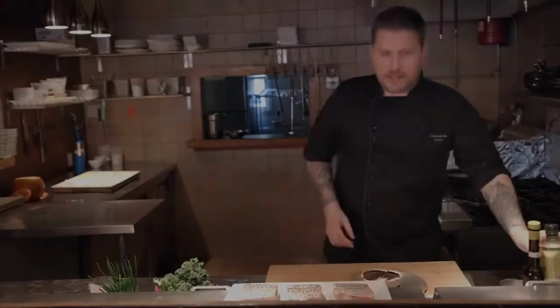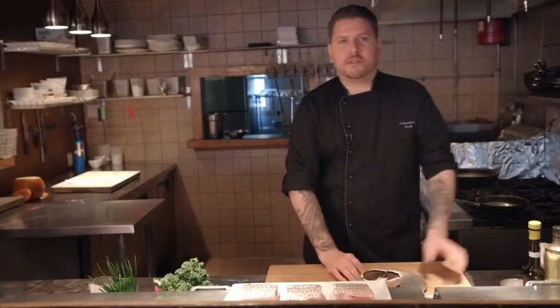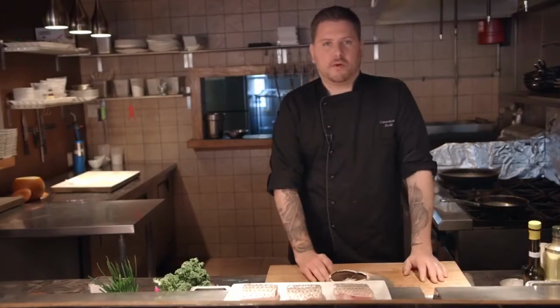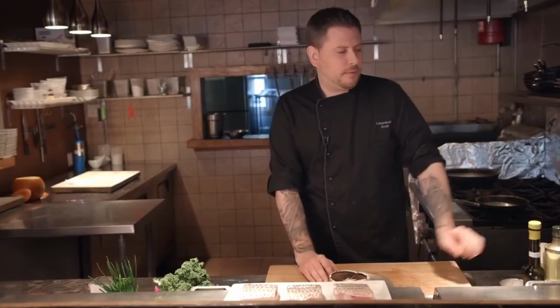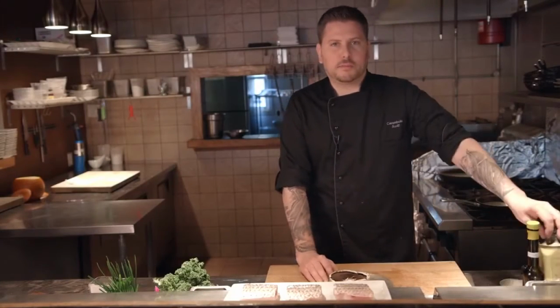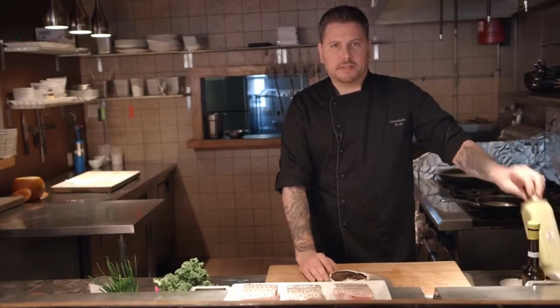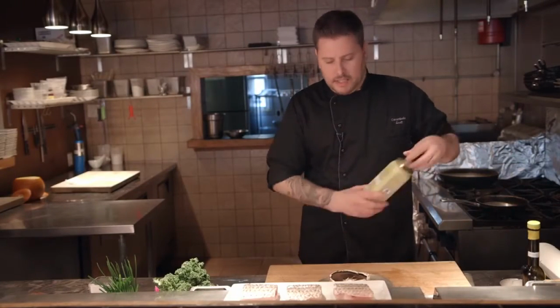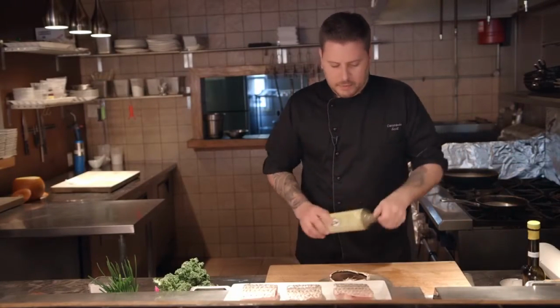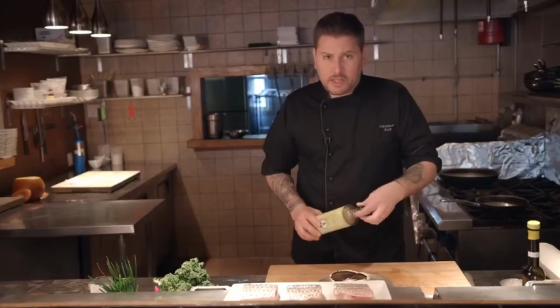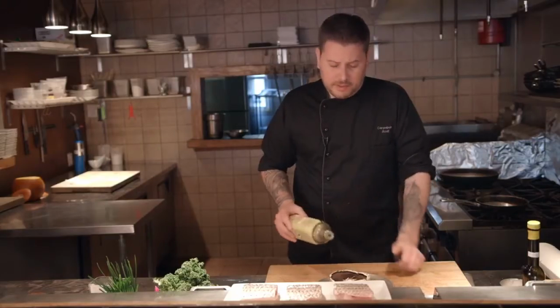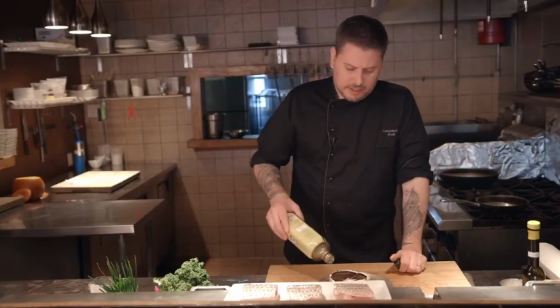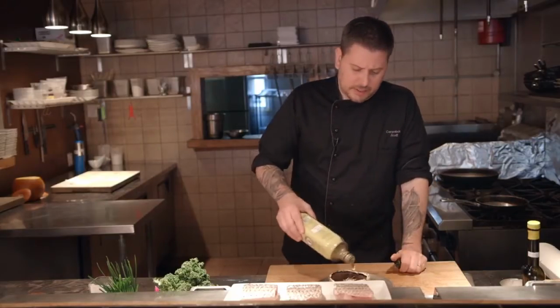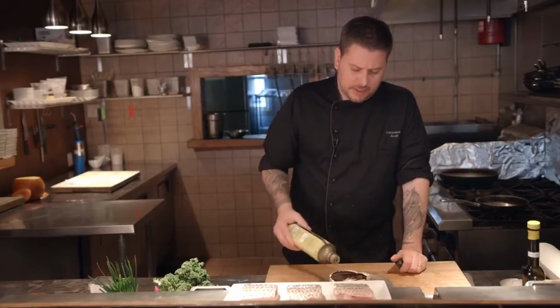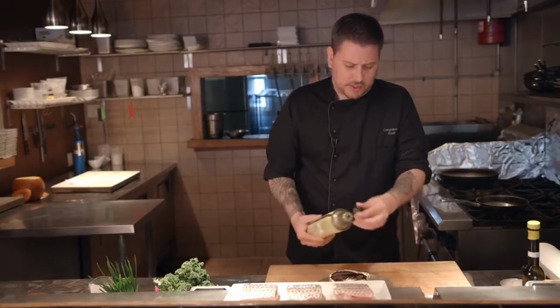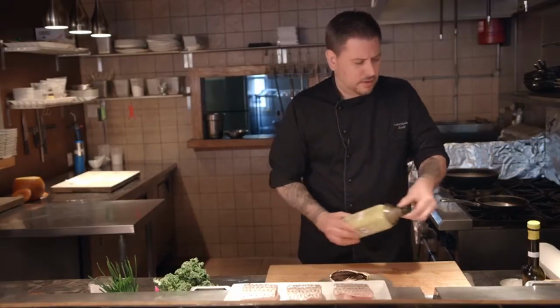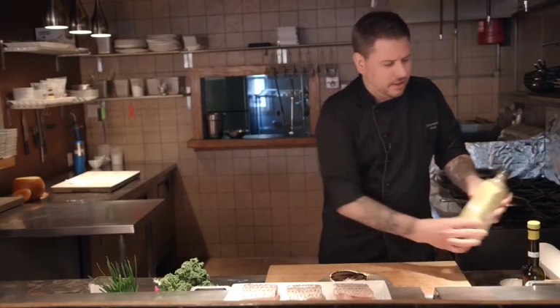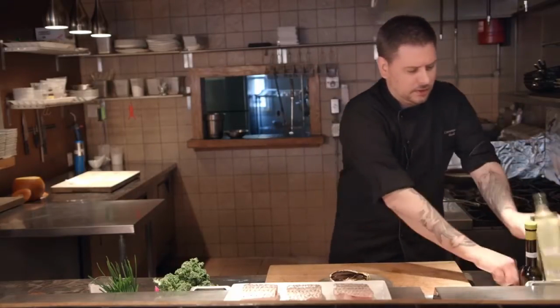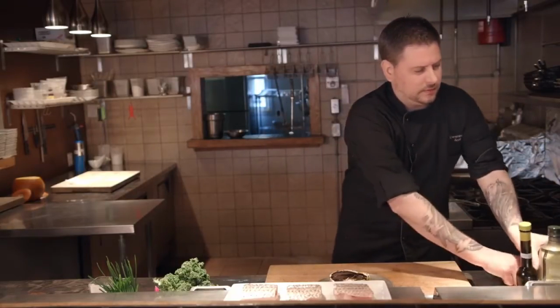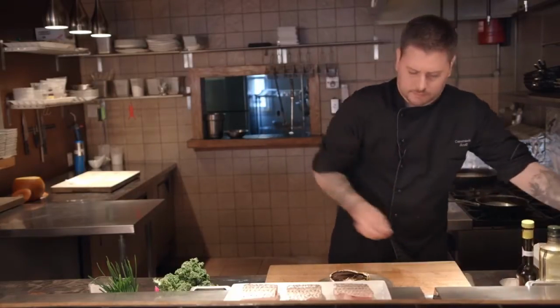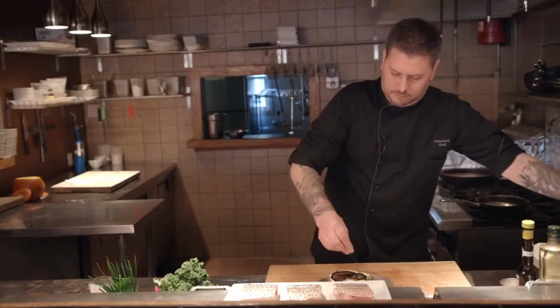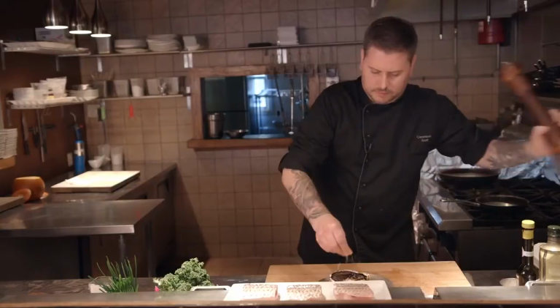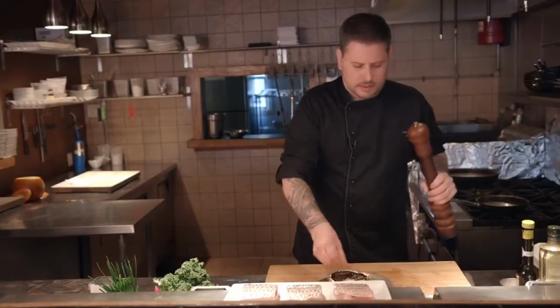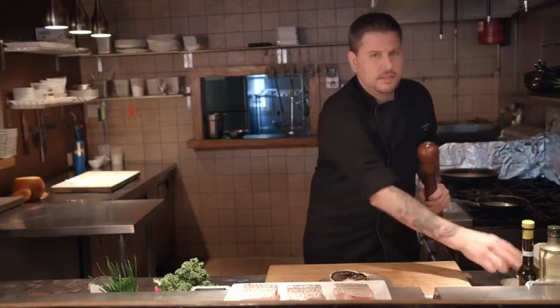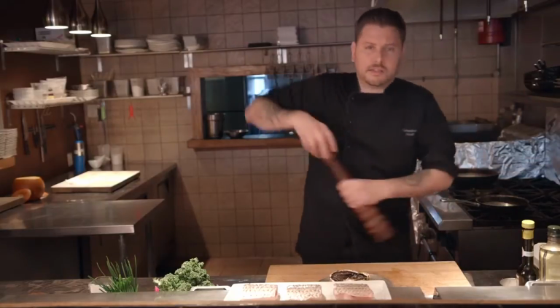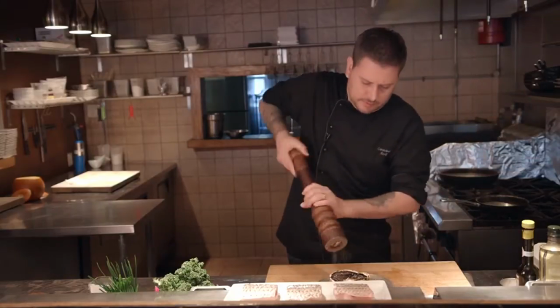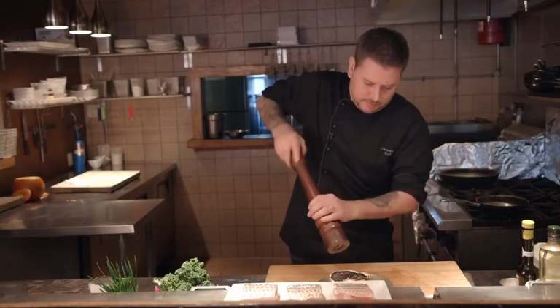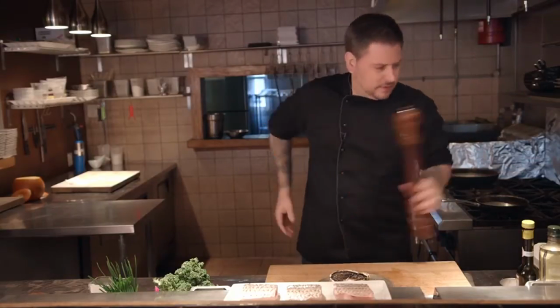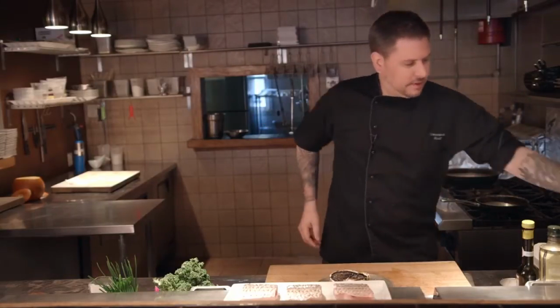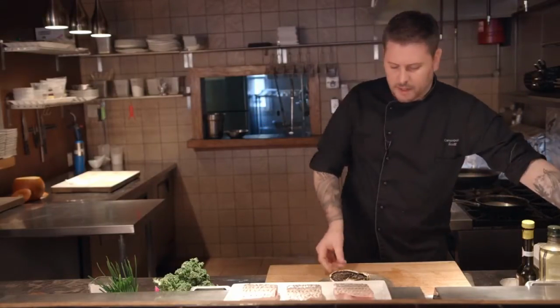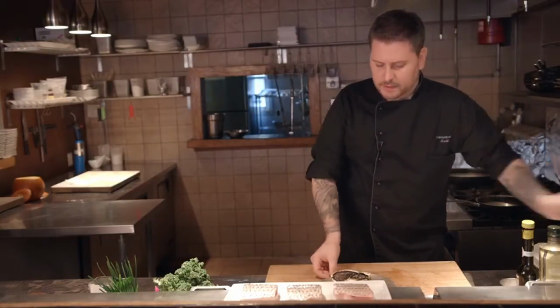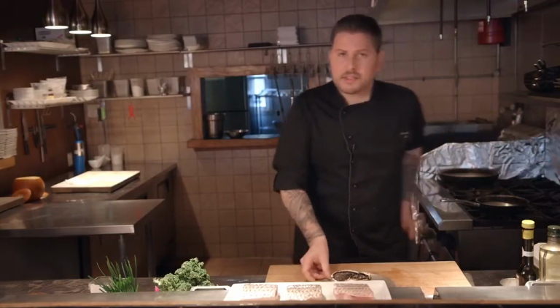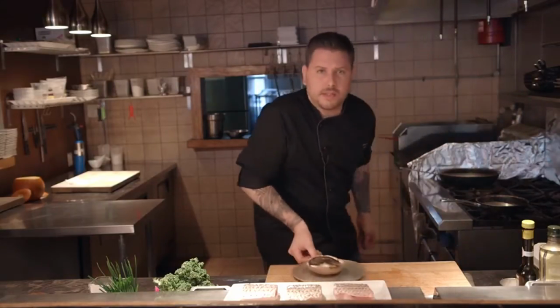Our next step is we're going to throw a portobello mushroom in the oven and roast it for the same amount of time as it's going to take the fish. A little bit of olive oil, a little sea salt, fresh ground pepper — and that's going to go in the oven.